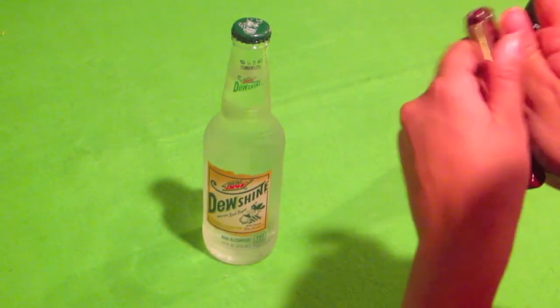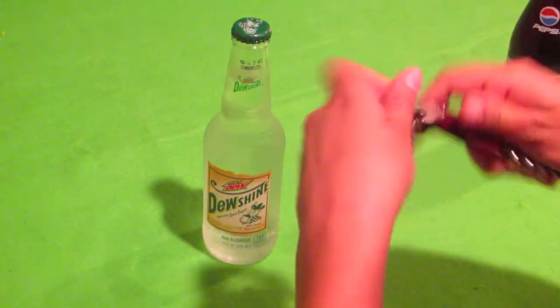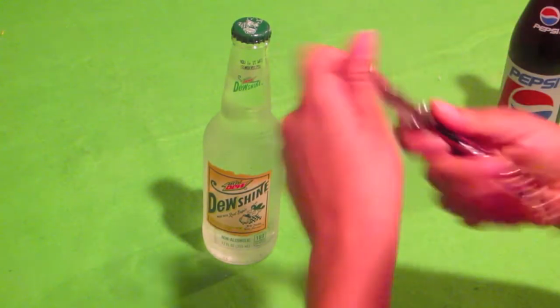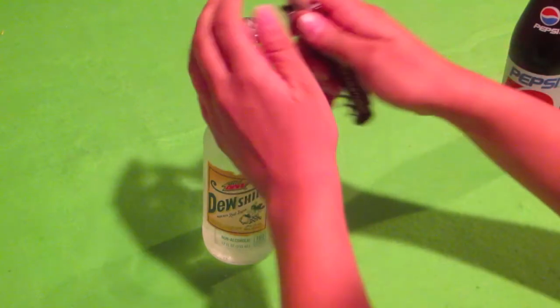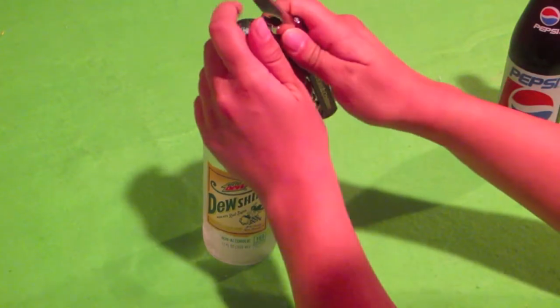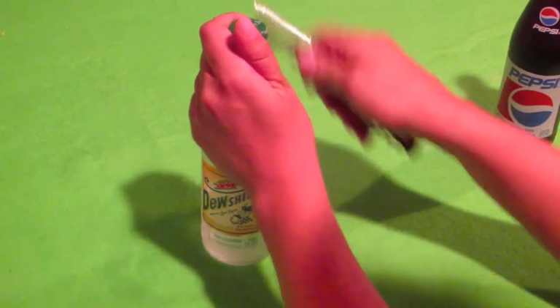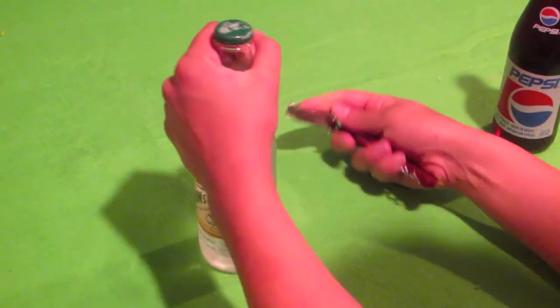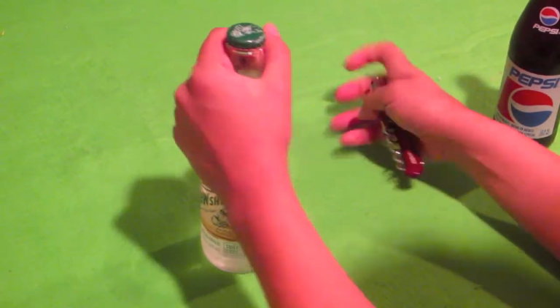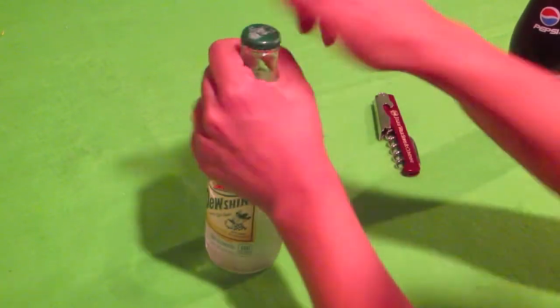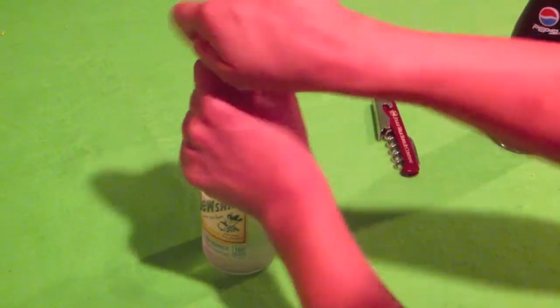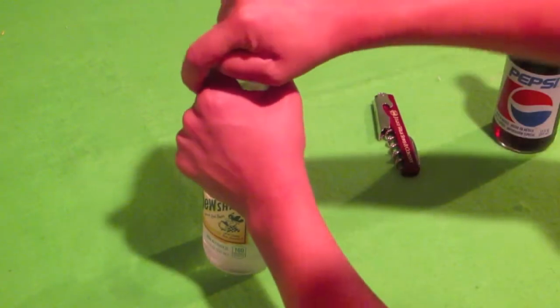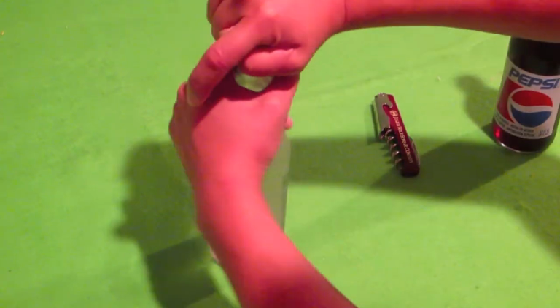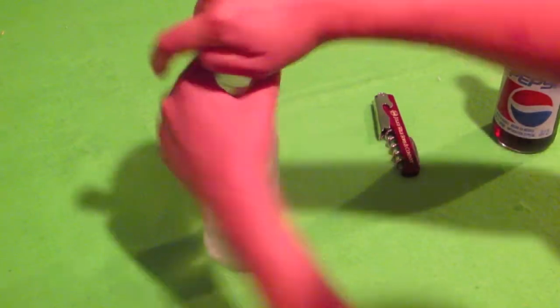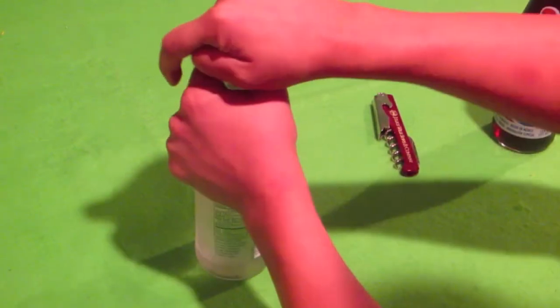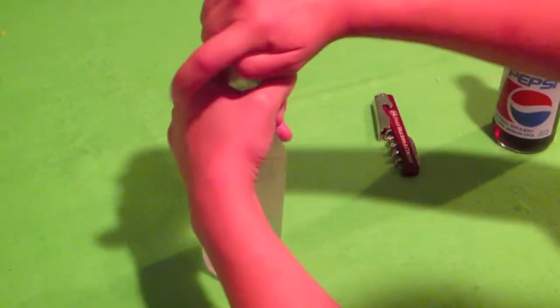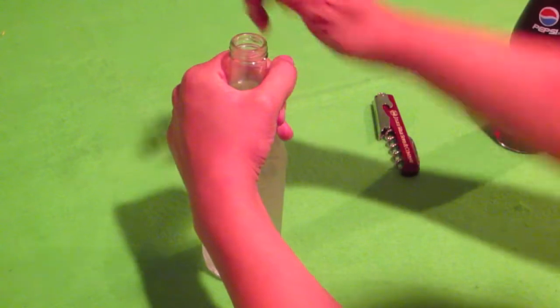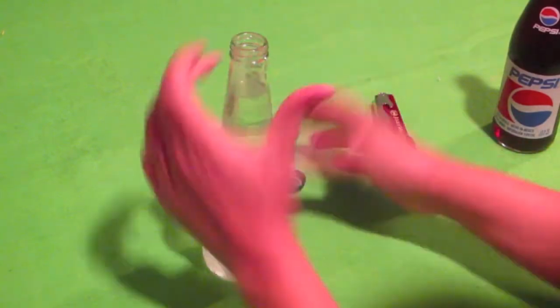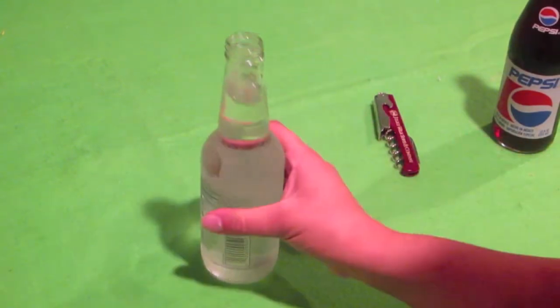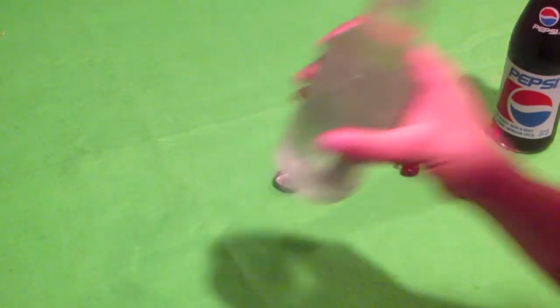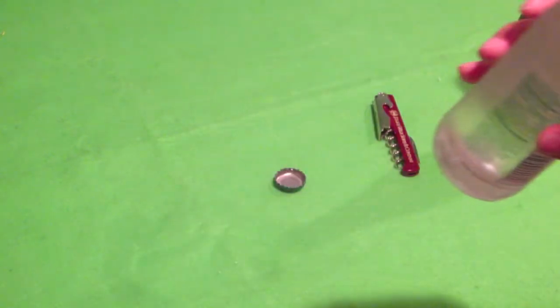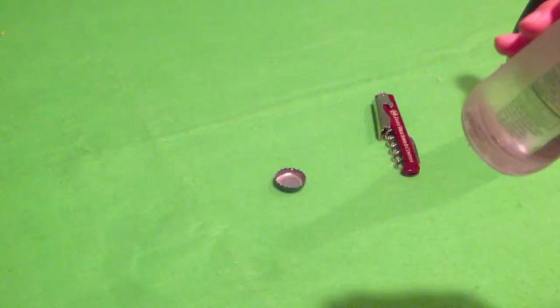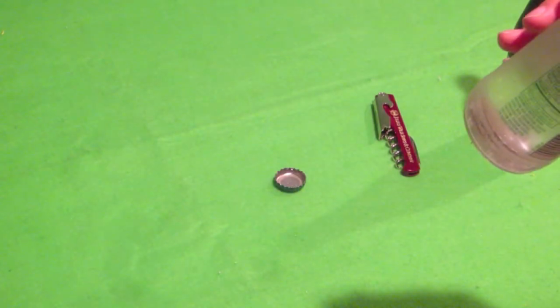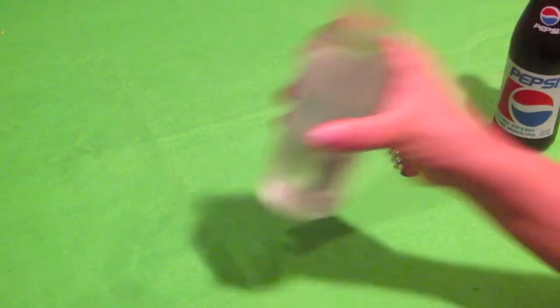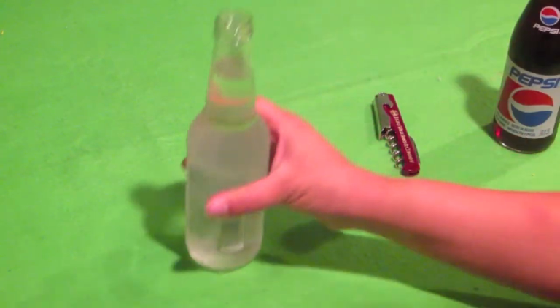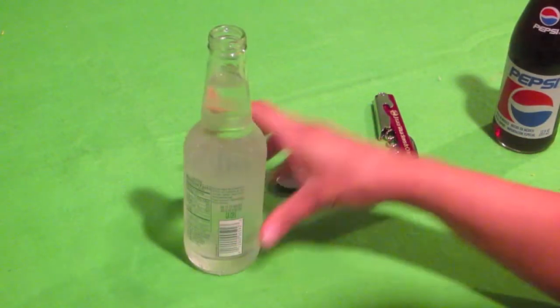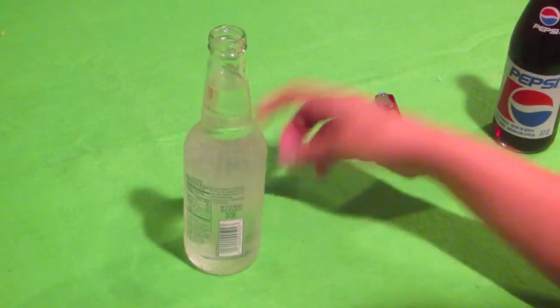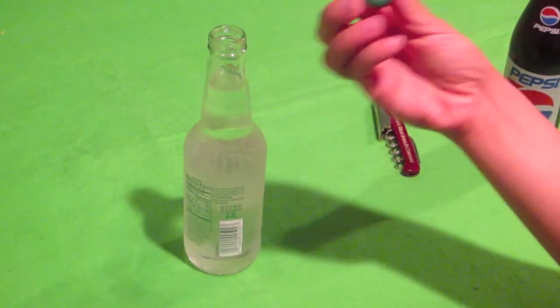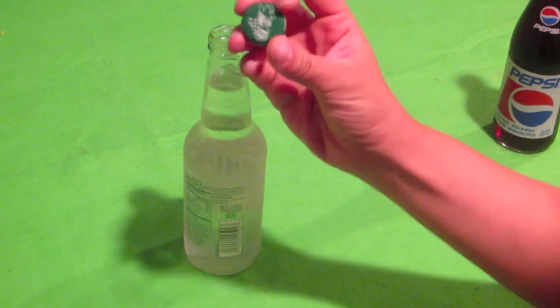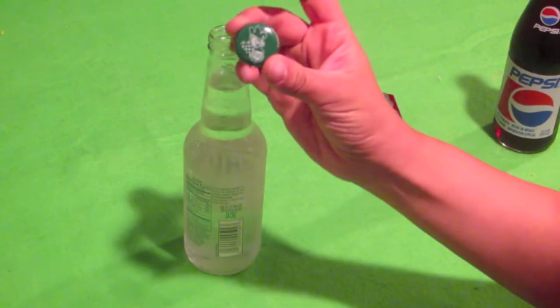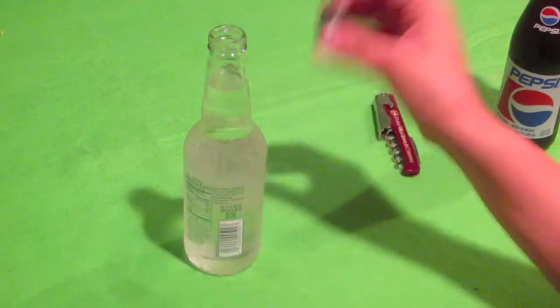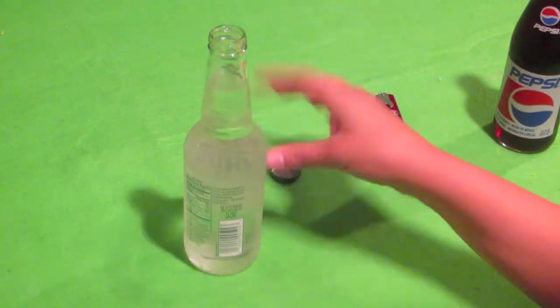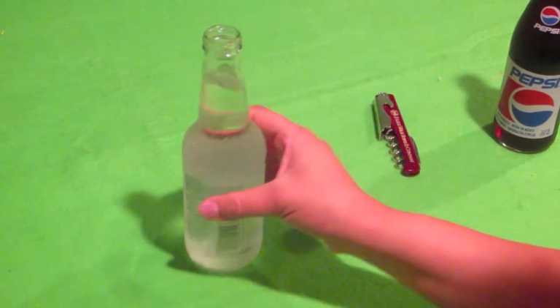I've heard very mixed reviews on the Dew Shine. It's a twist-off cap. There we go. Let's give it a sniff. Smells interesting. See the top? Let's give this a little sip.